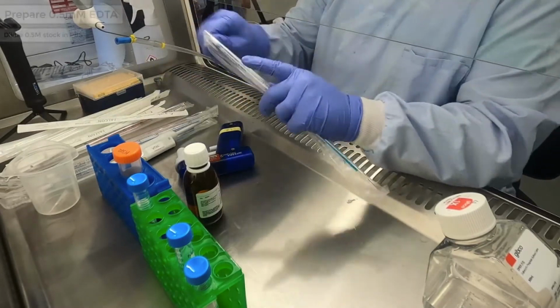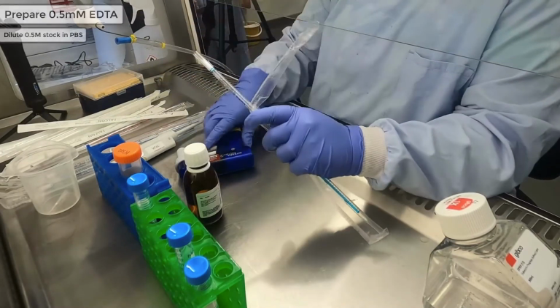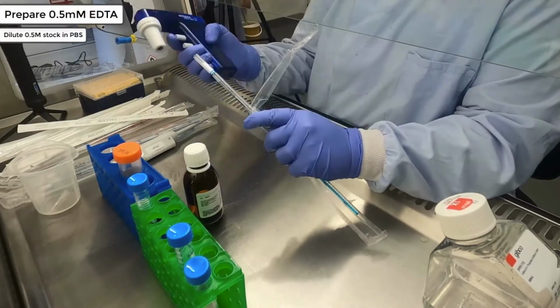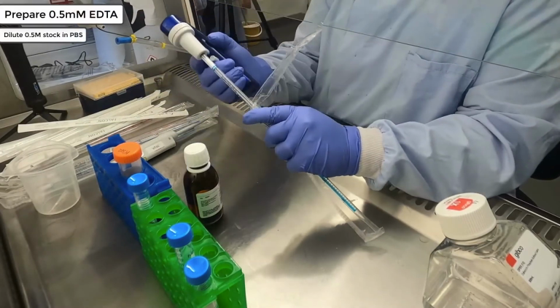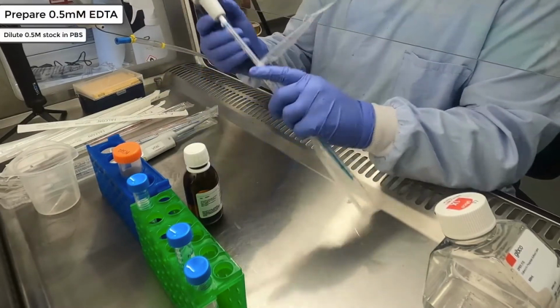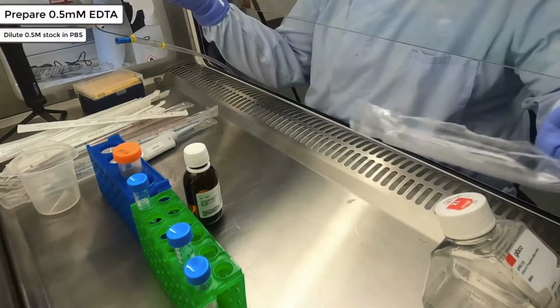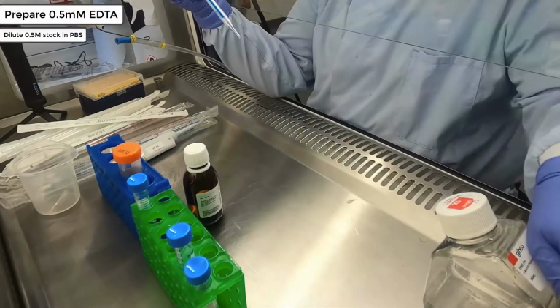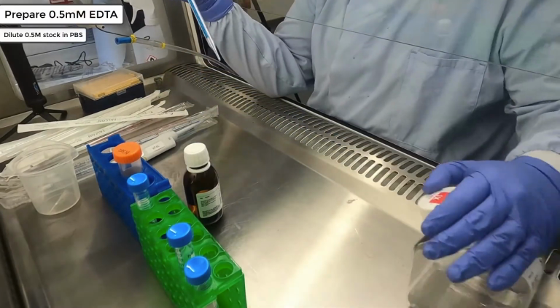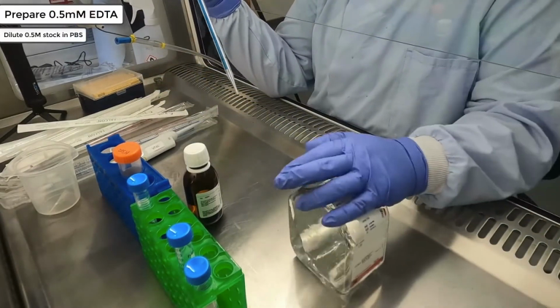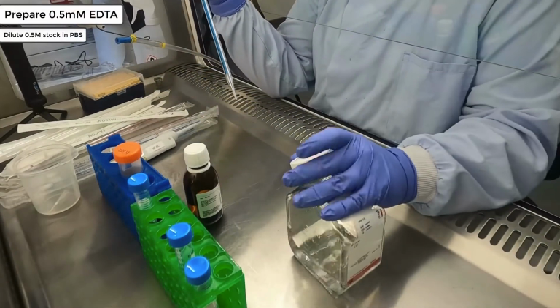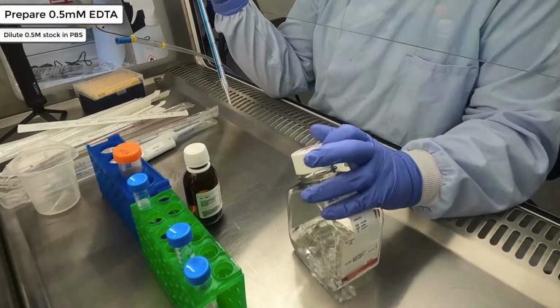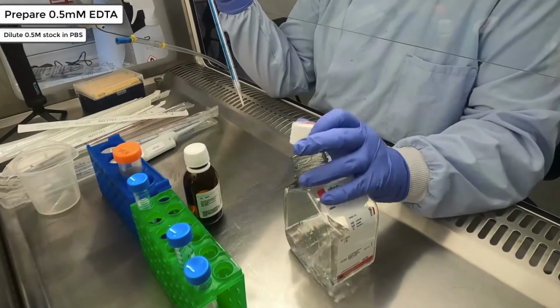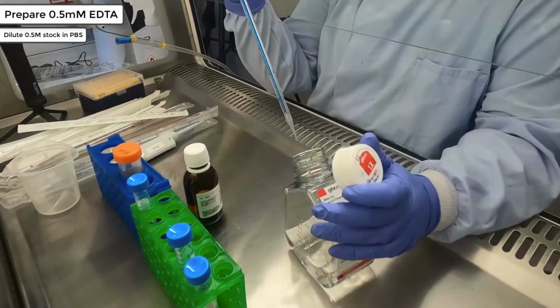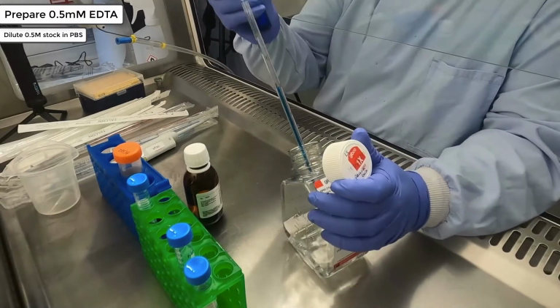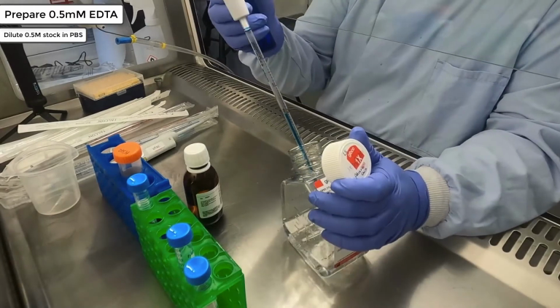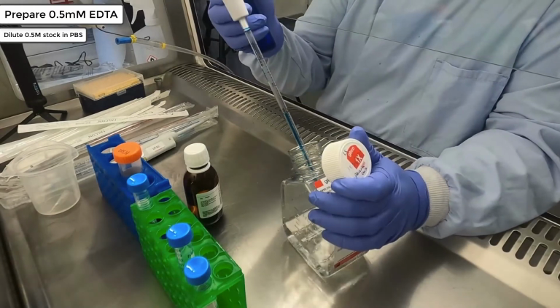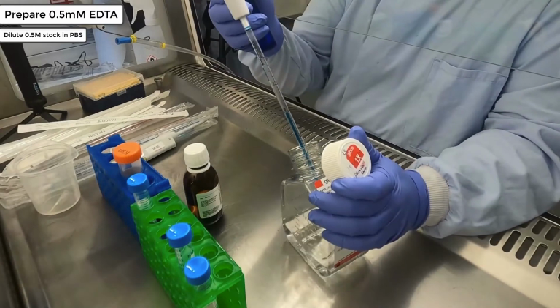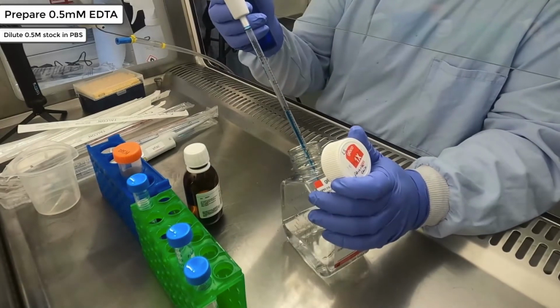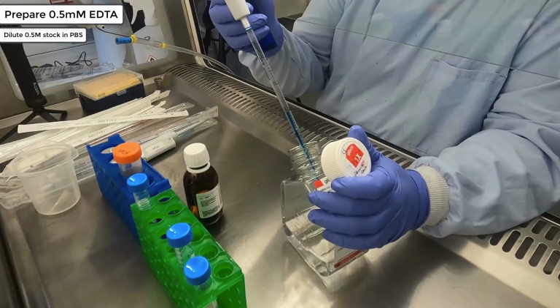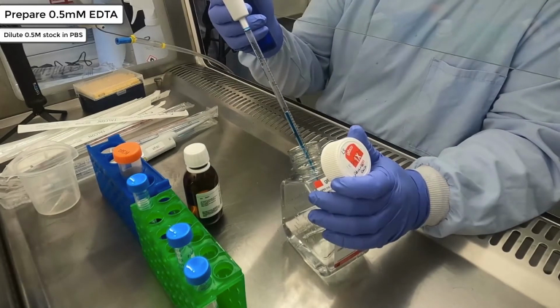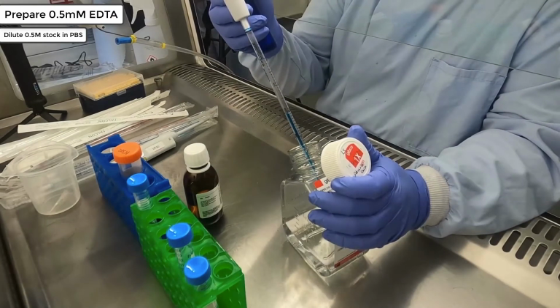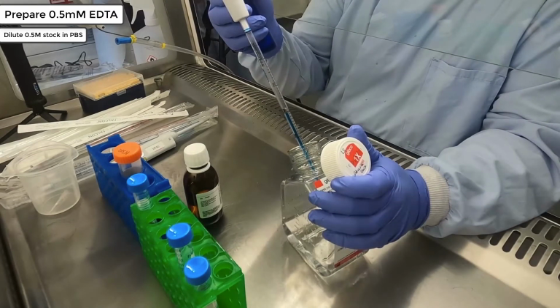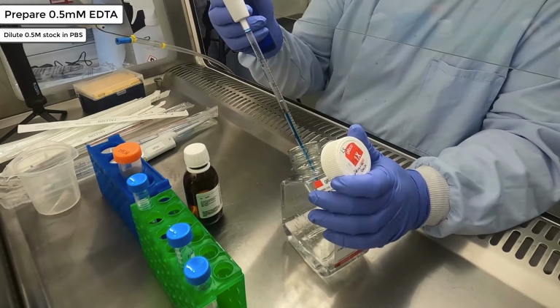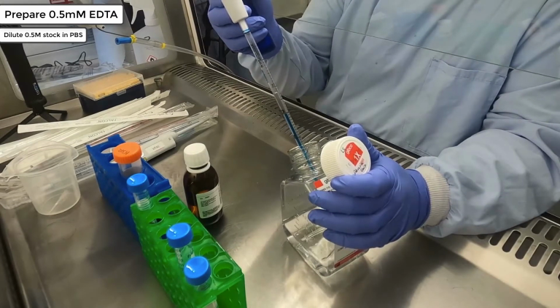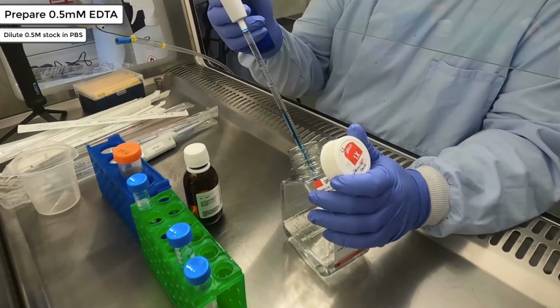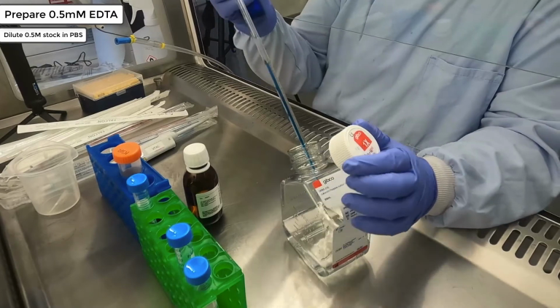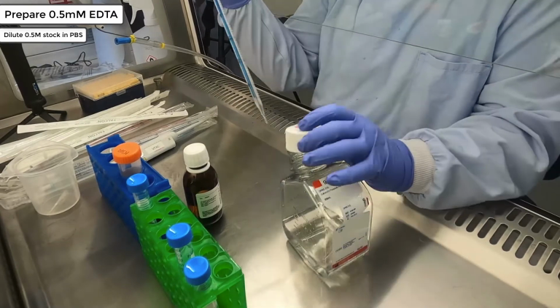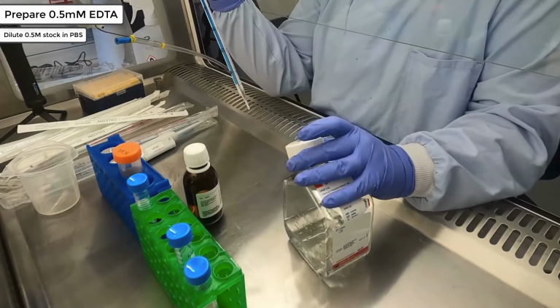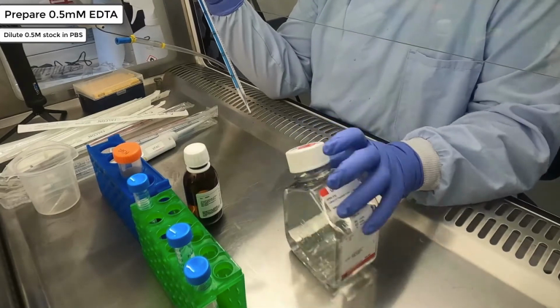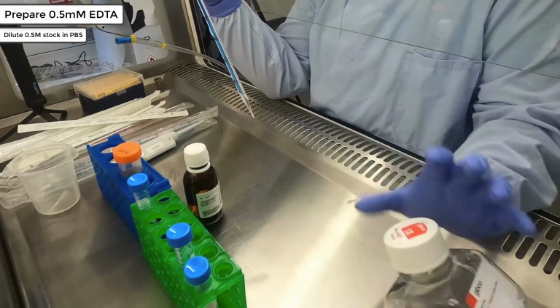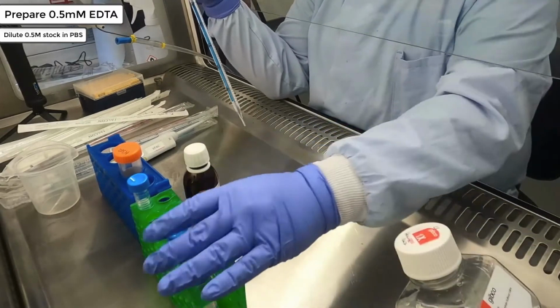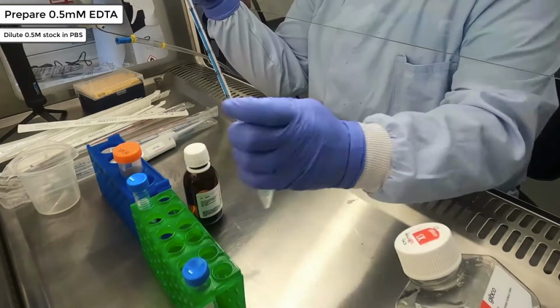The next thing you should do is prepare your 0.5mM EDTA. You do this by performing a 1 in 1000 dilution of your 0.5 molar EDTA stock in PBS.